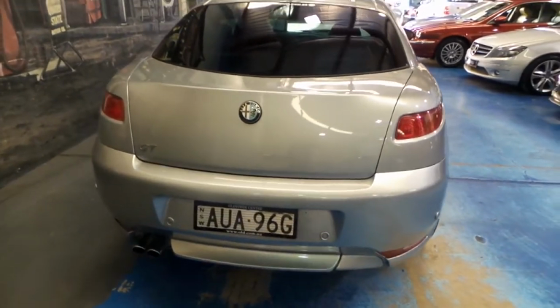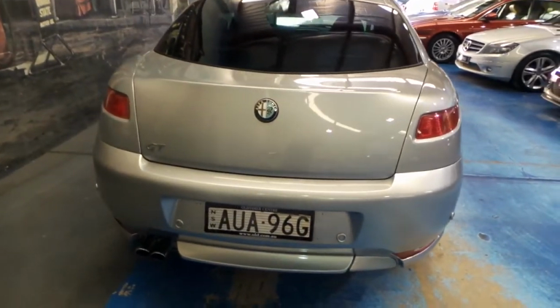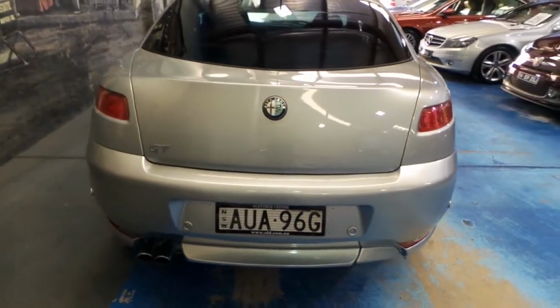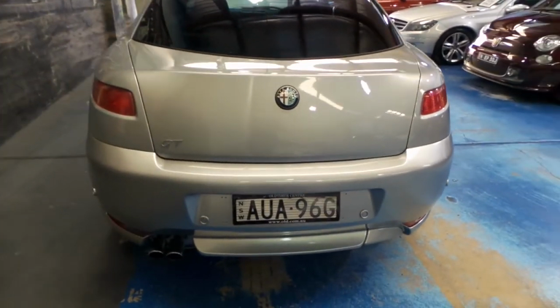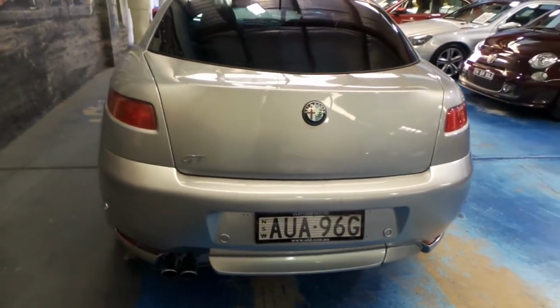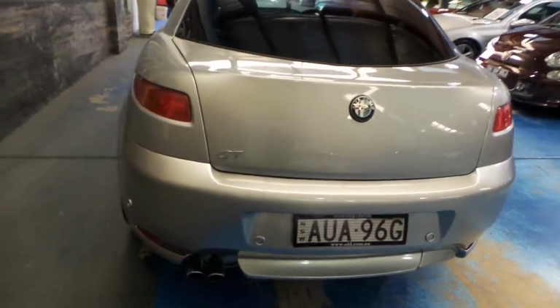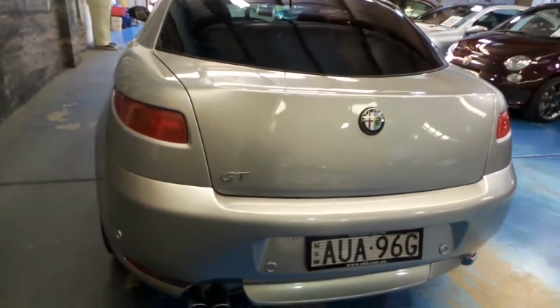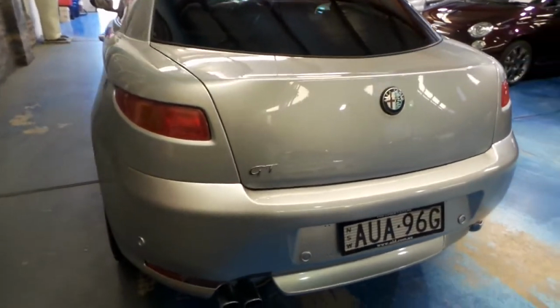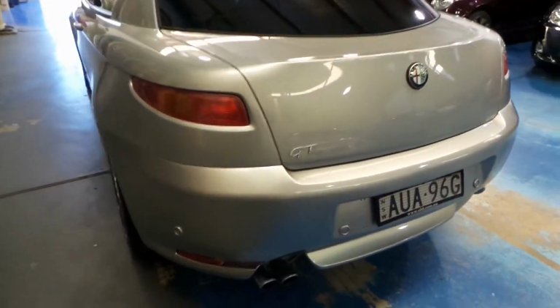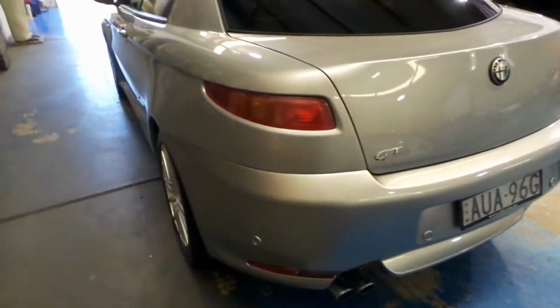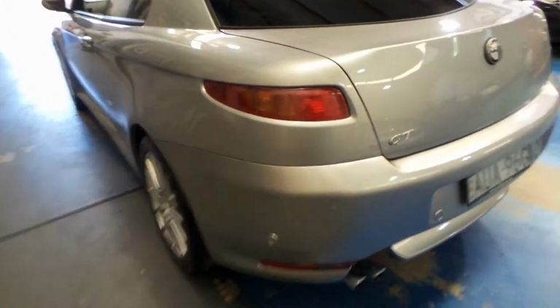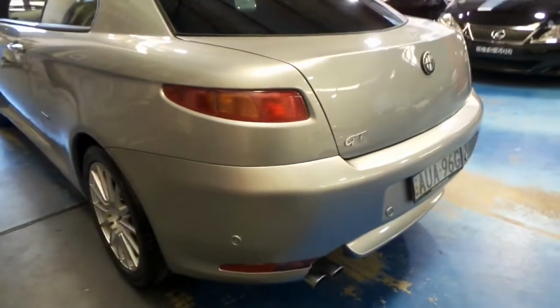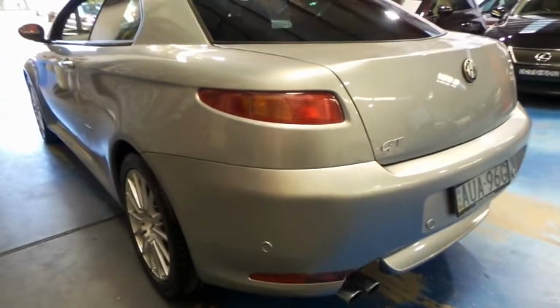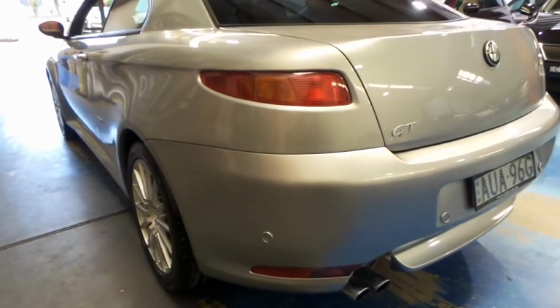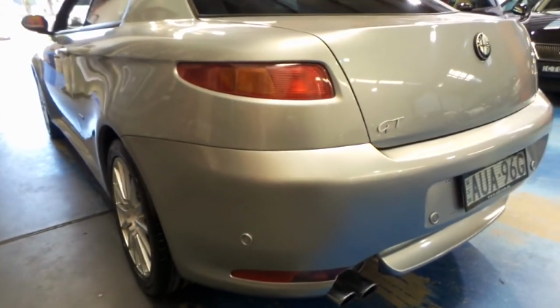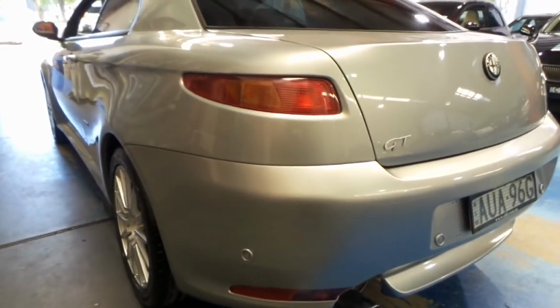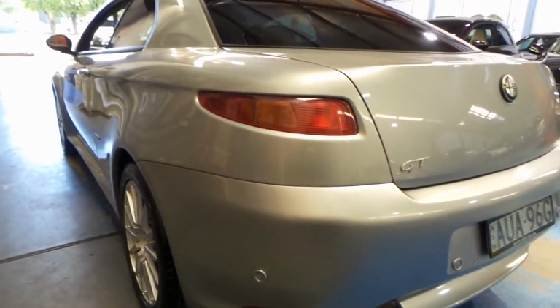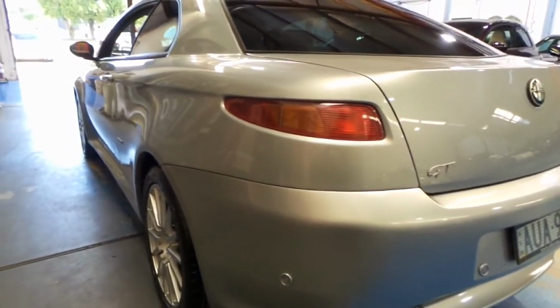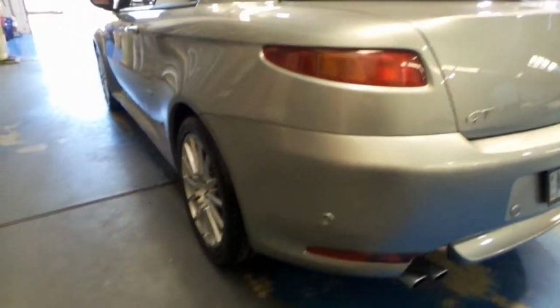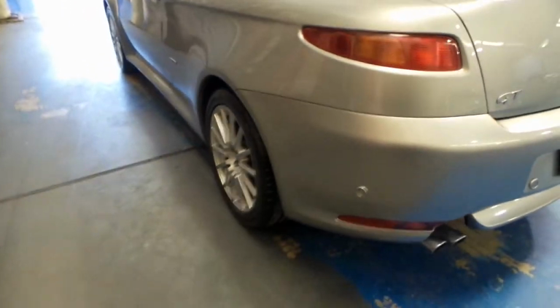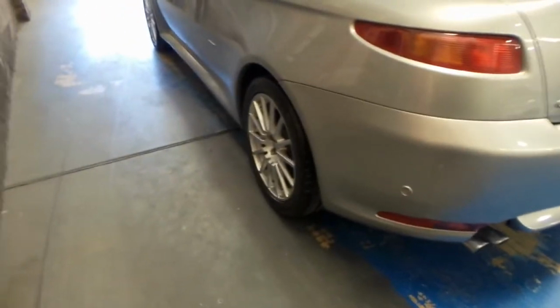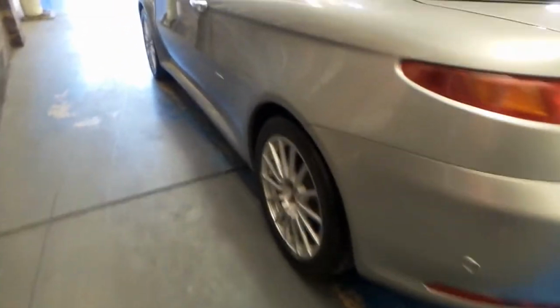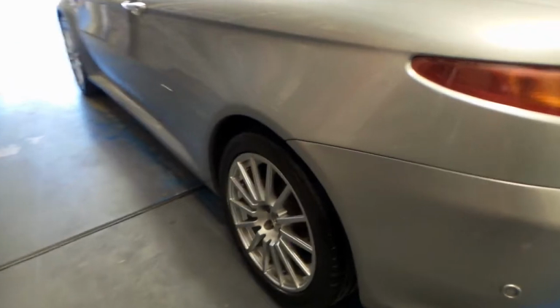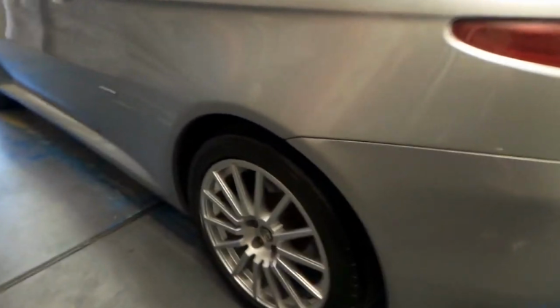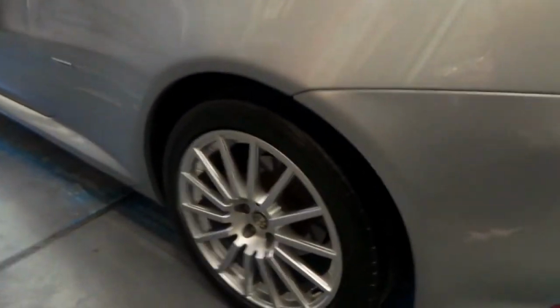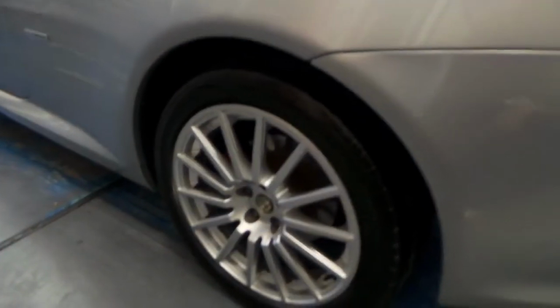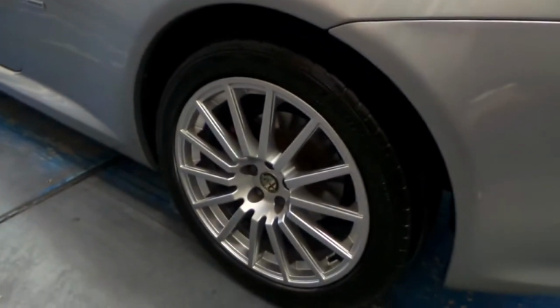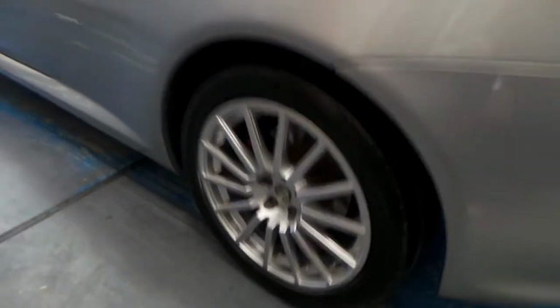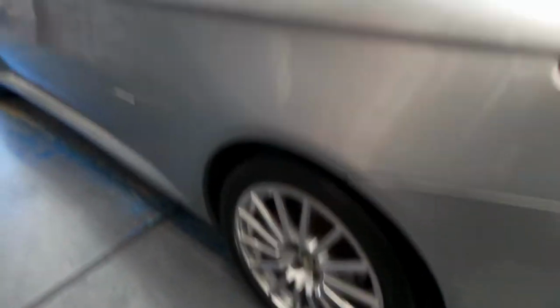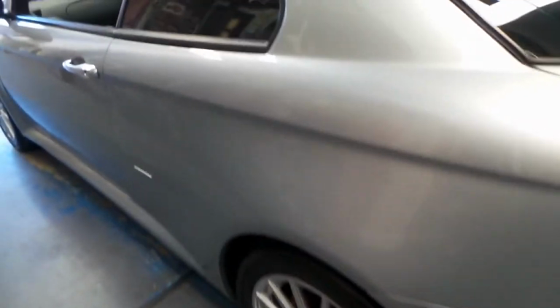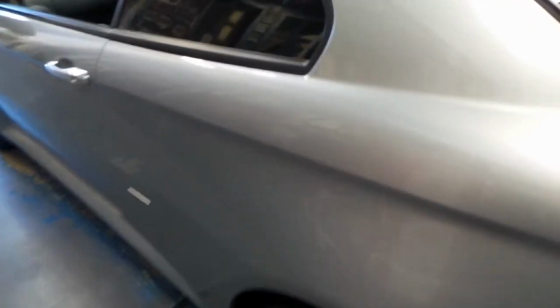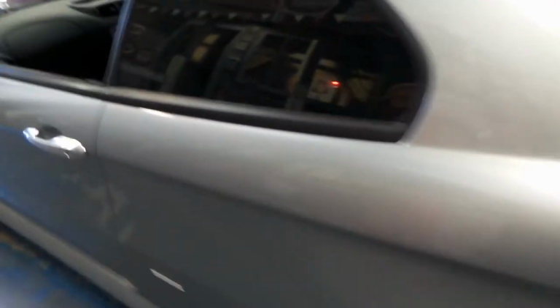It looks like it's got the original number plates since it was new. And it's very straight. All the wheels look like new — there's no gutter rash. Someone's really looked after this car.